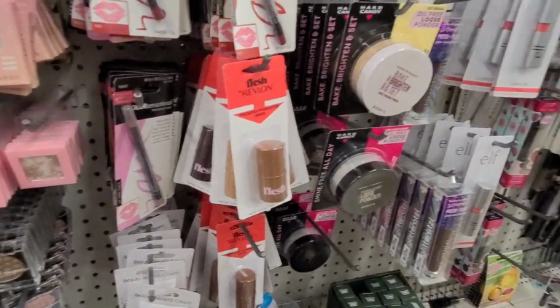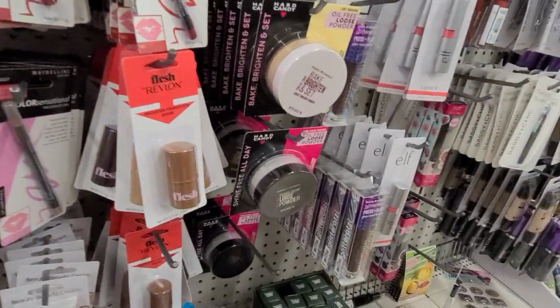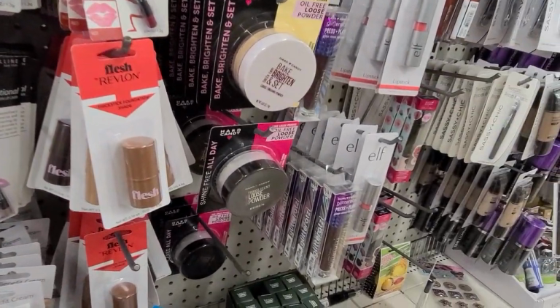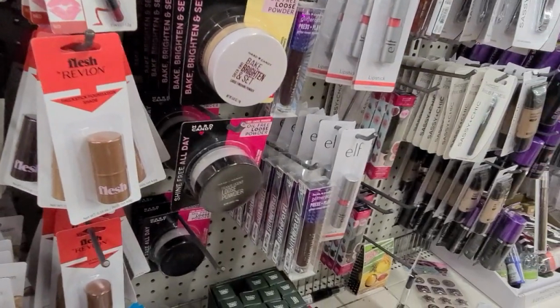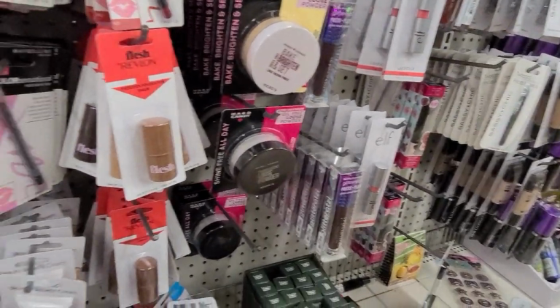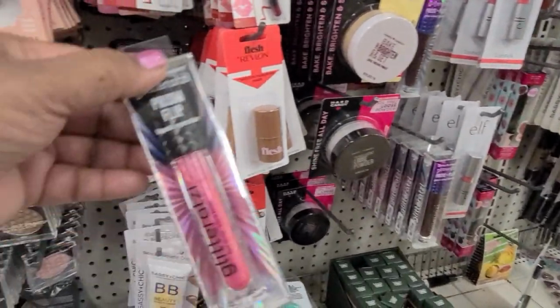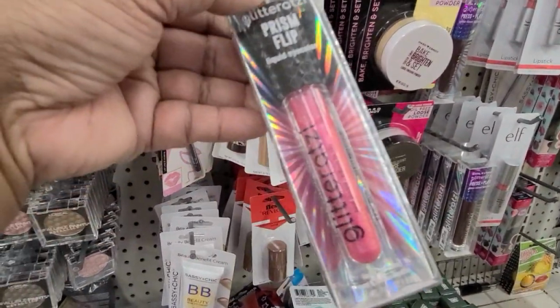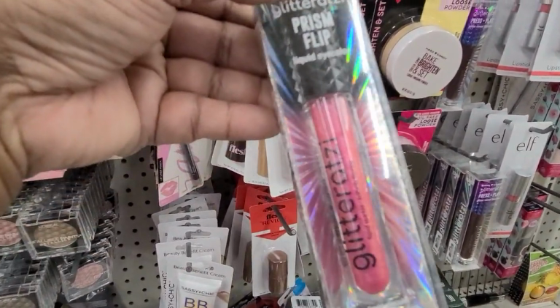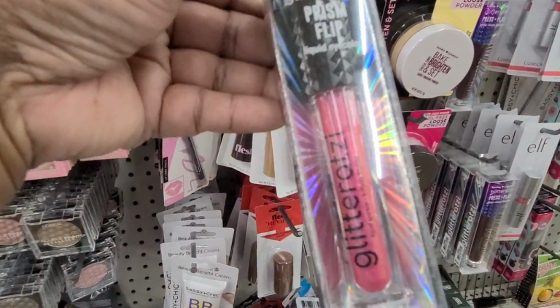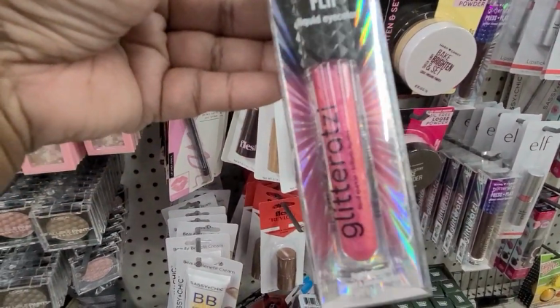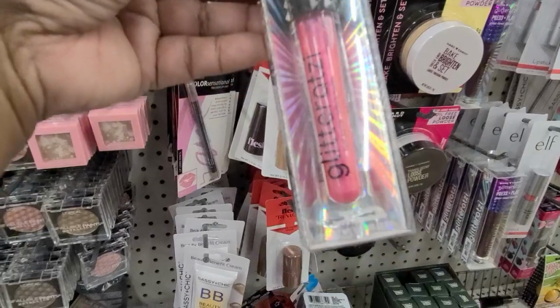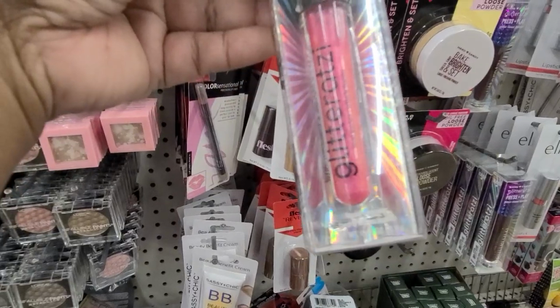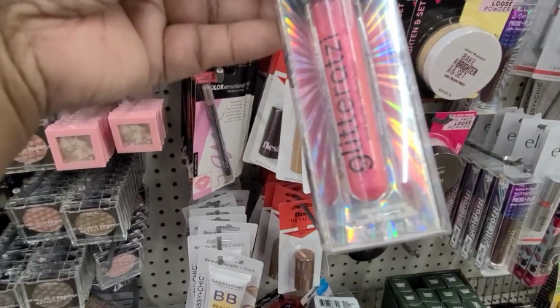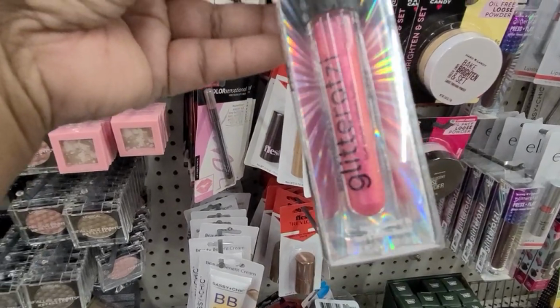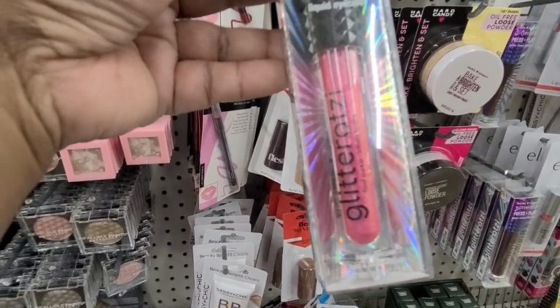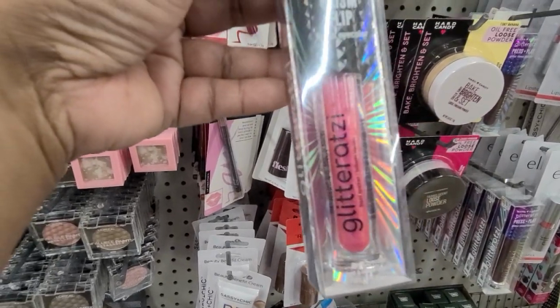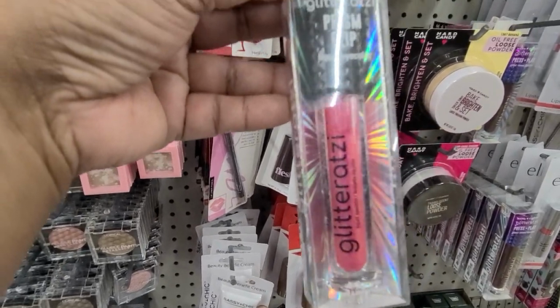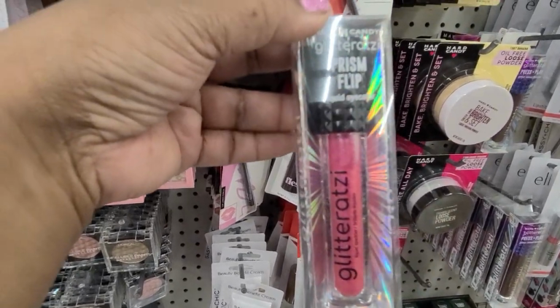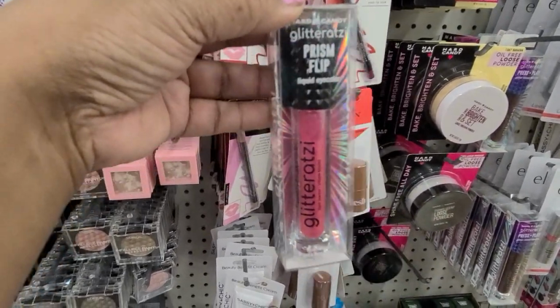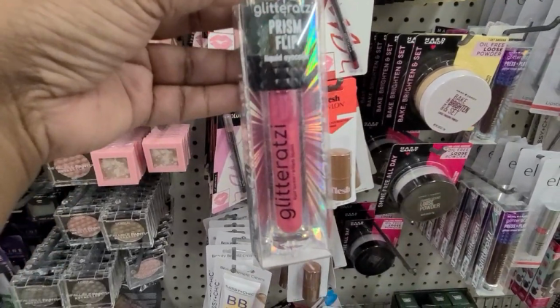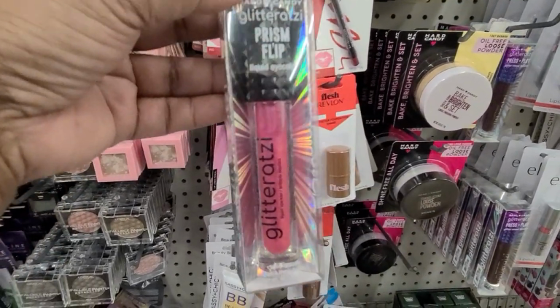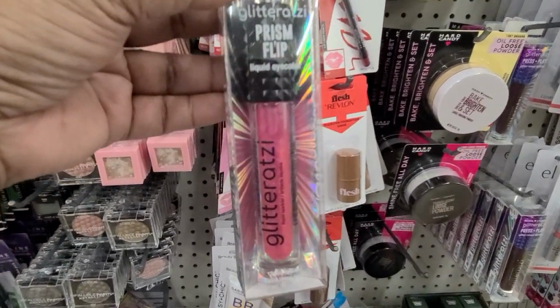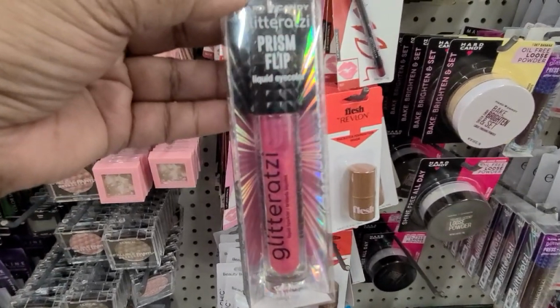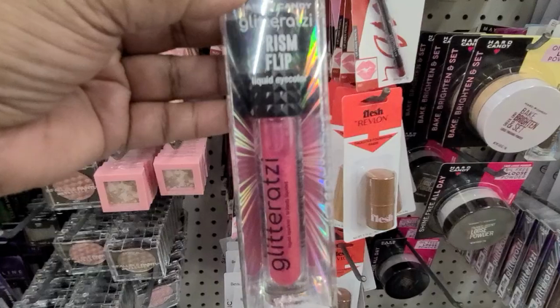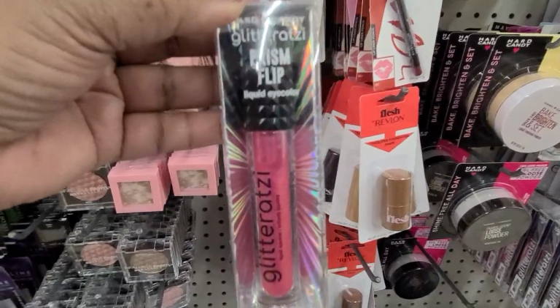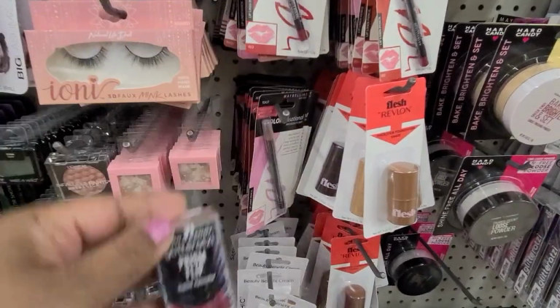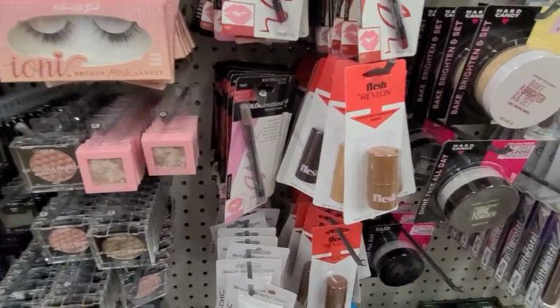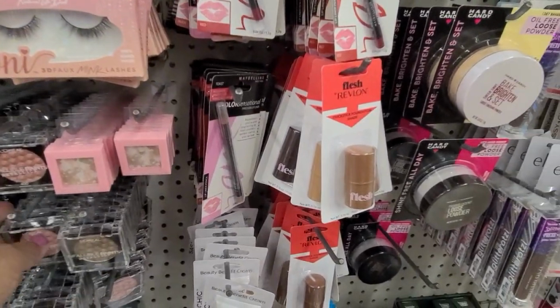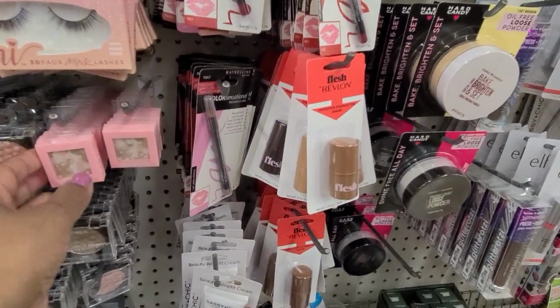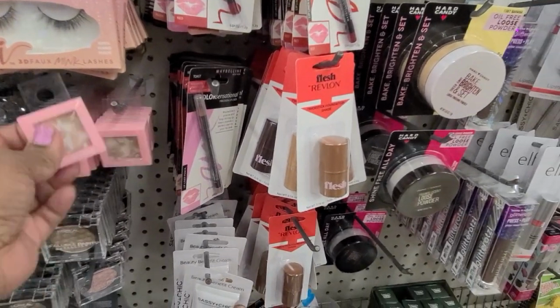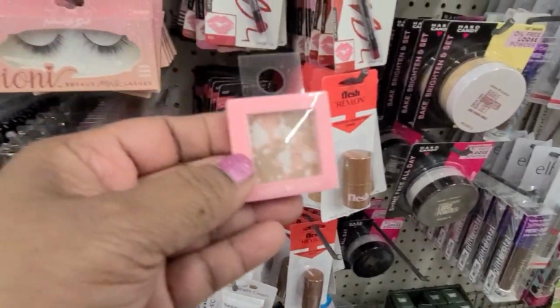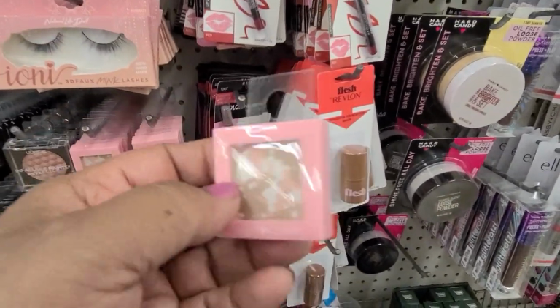And then we even got a liquid eyeliner — prison liquid eye color. Isn't that gorgeous? That is really, really gorgeous. I love it. Then you got the oink oink here.